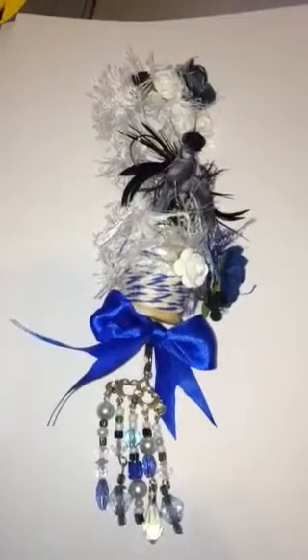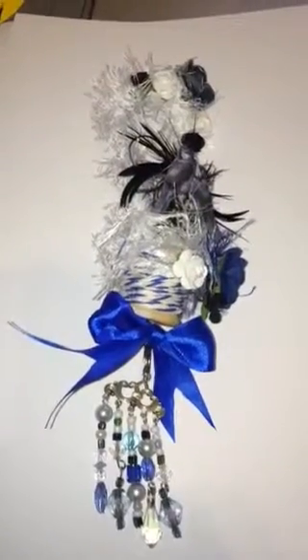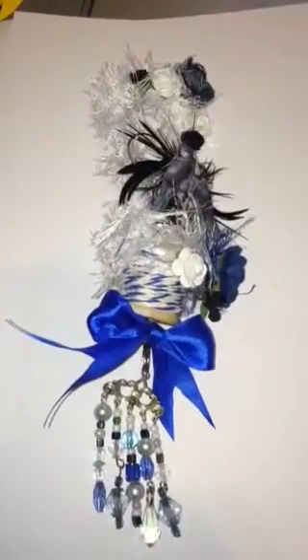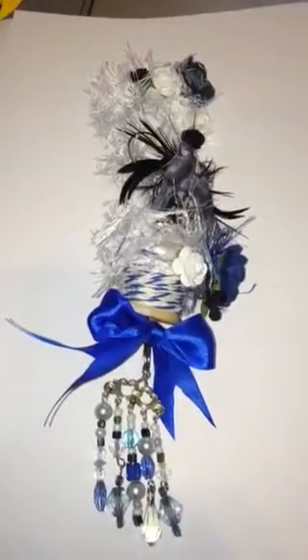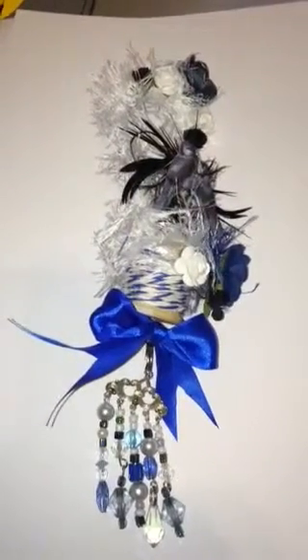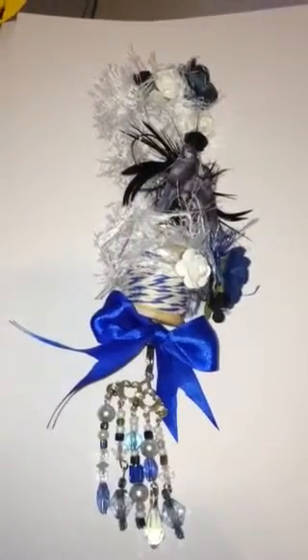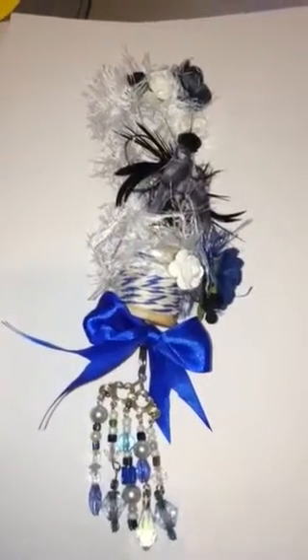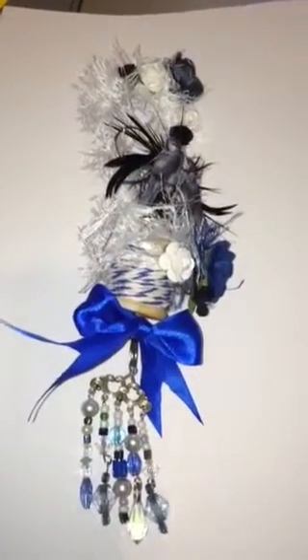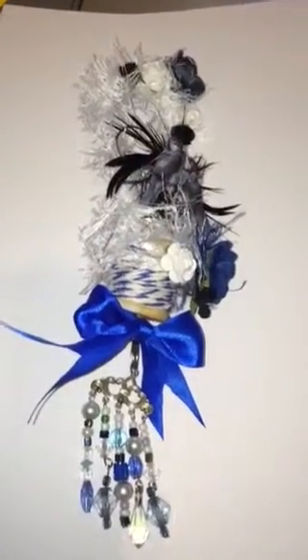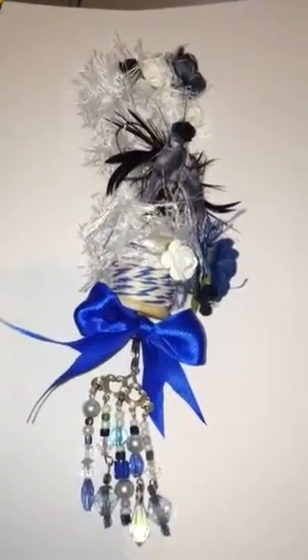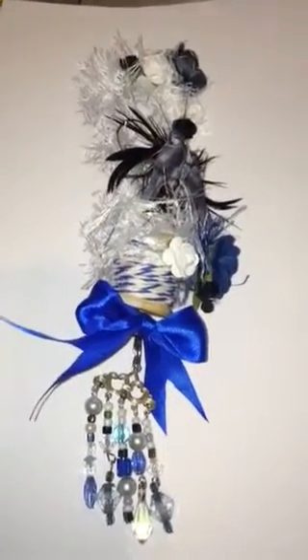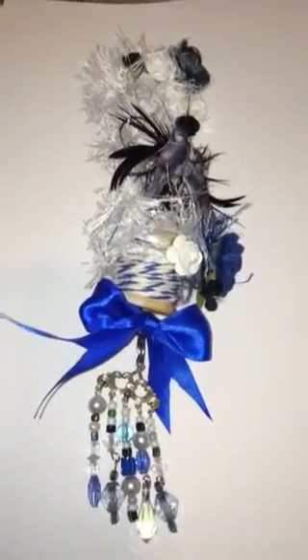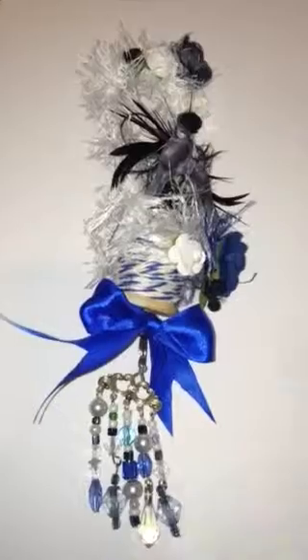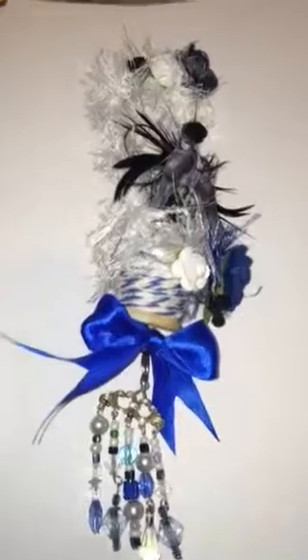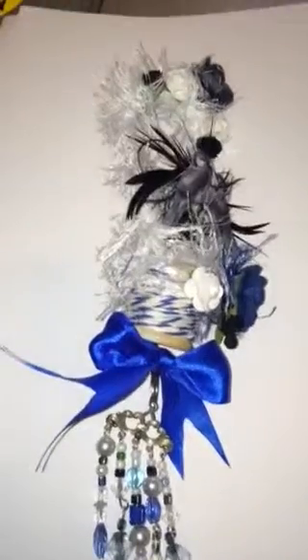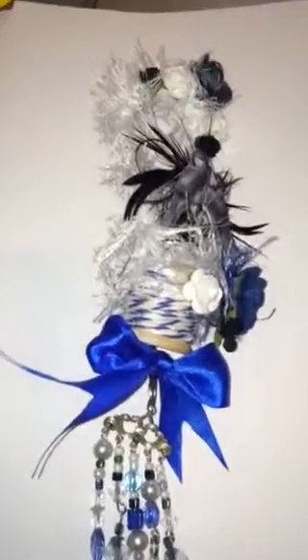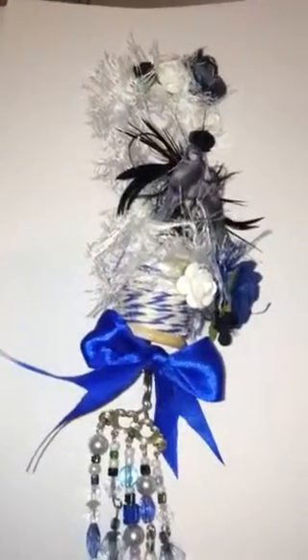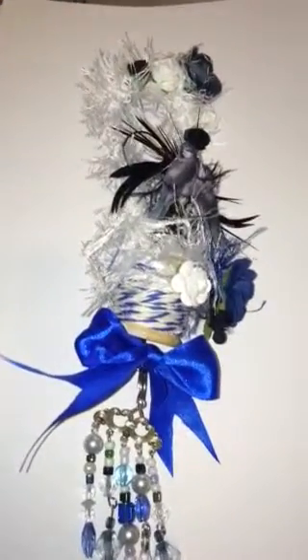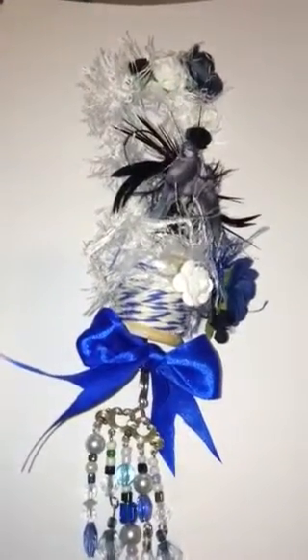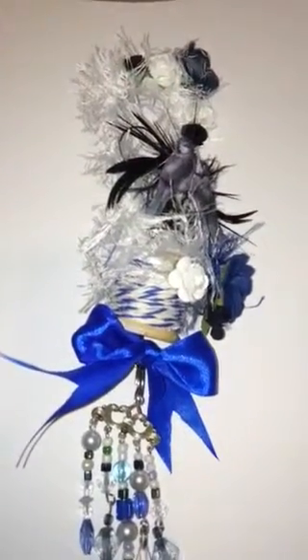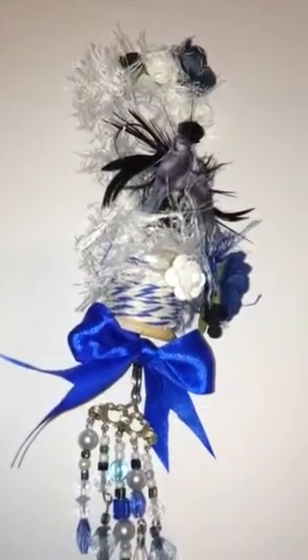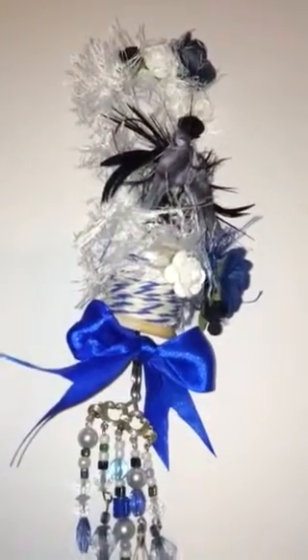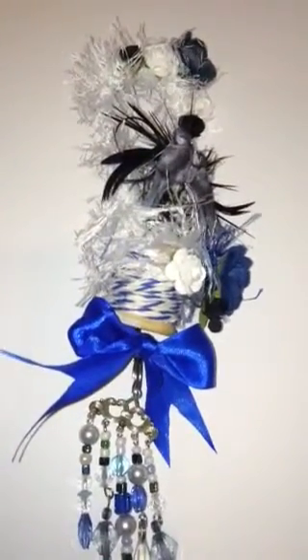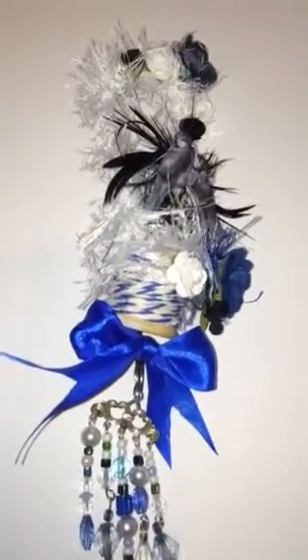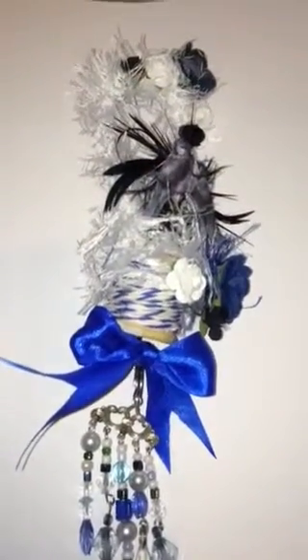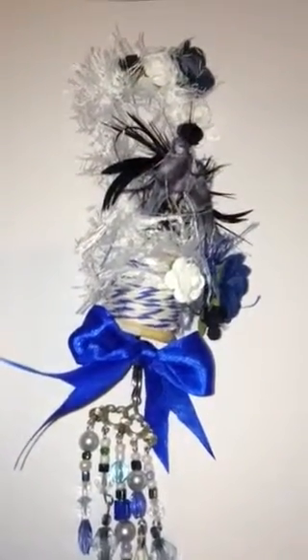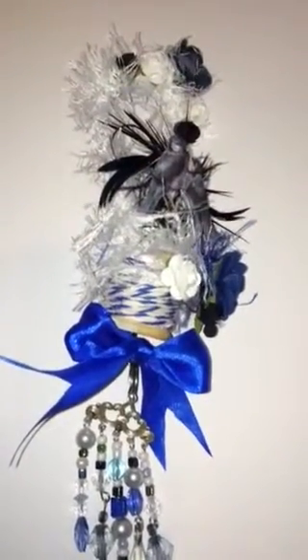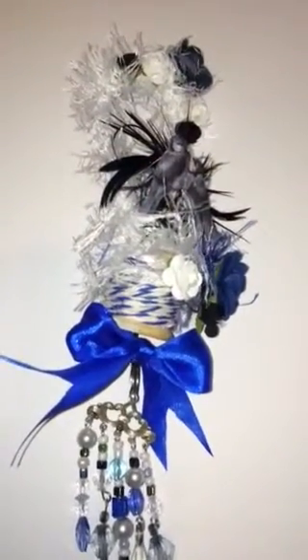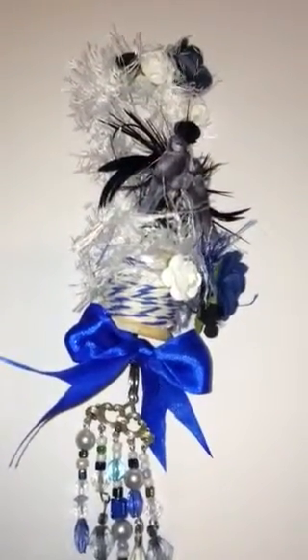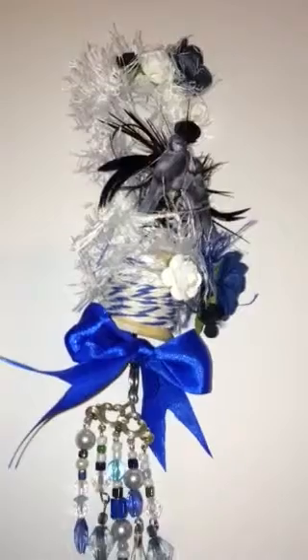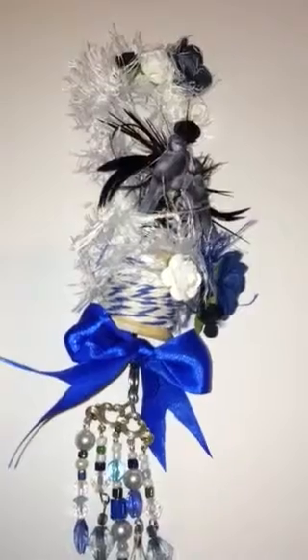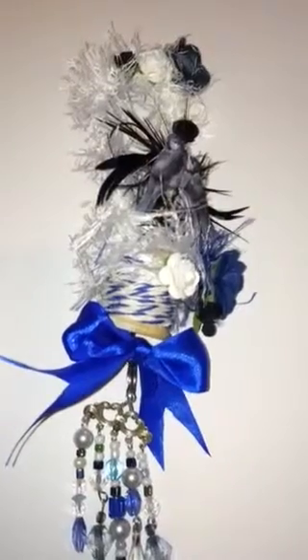I made this. It's a challenge that she has on — challenge number 72. You have to make a spool bird perch.